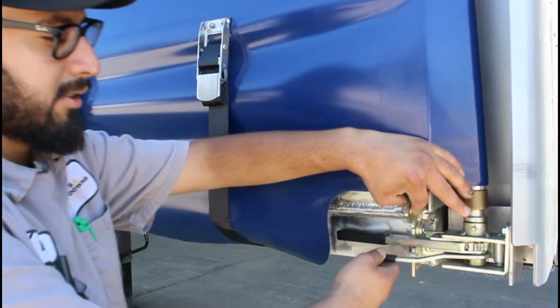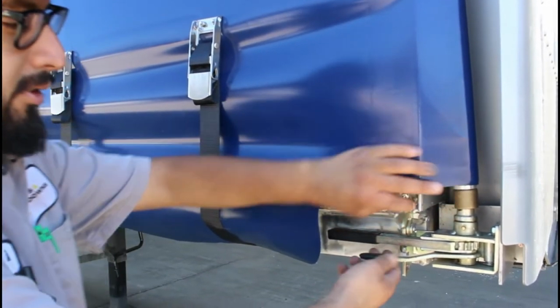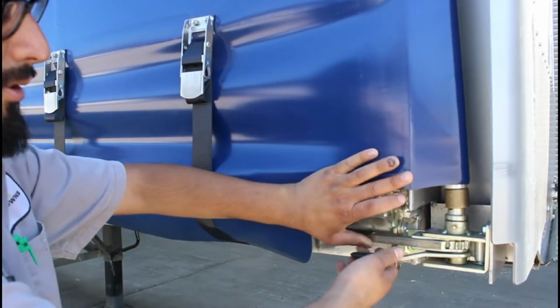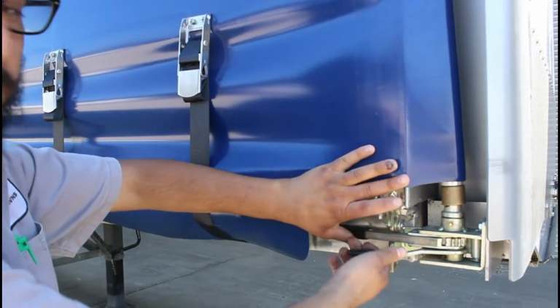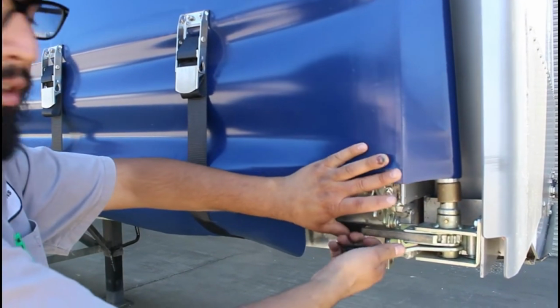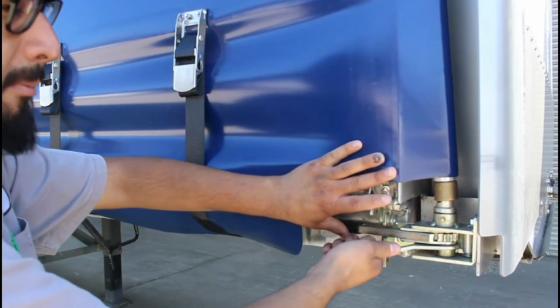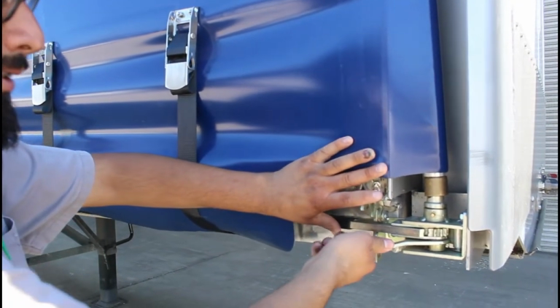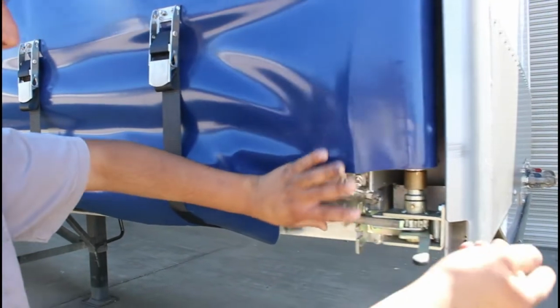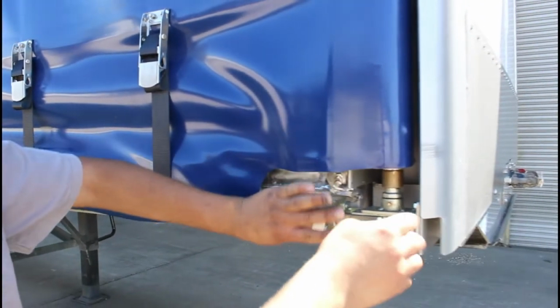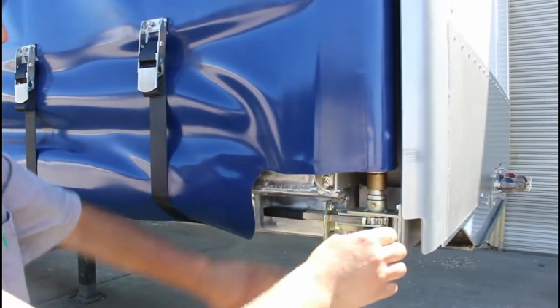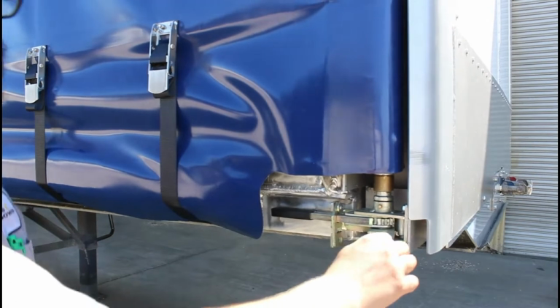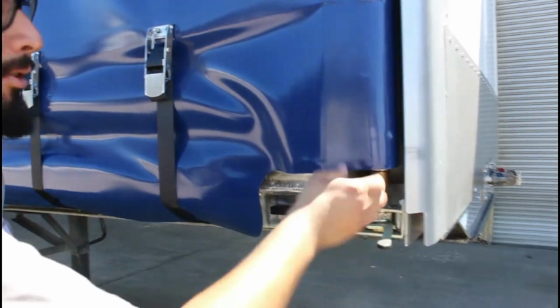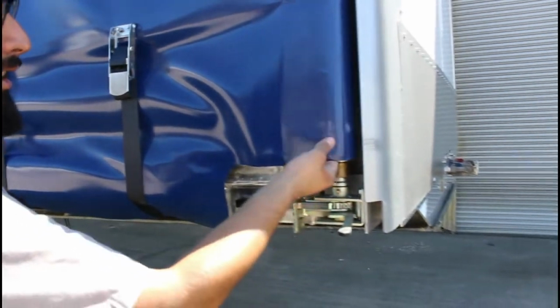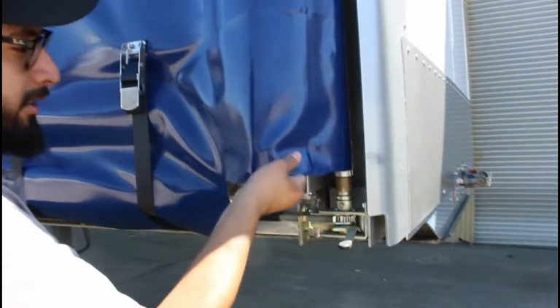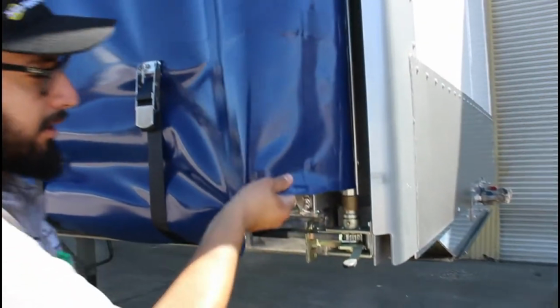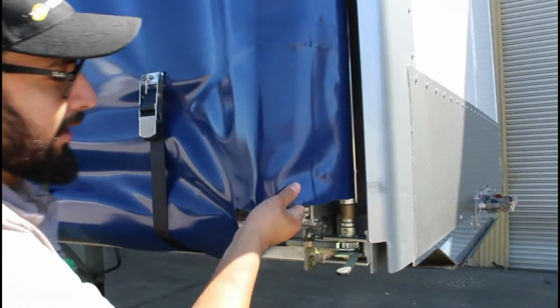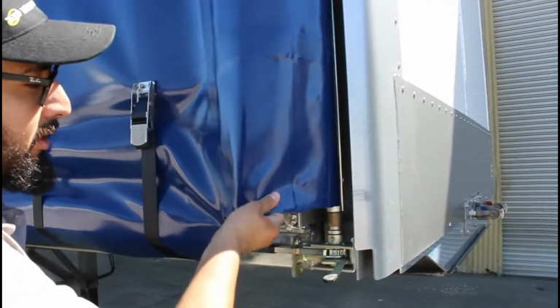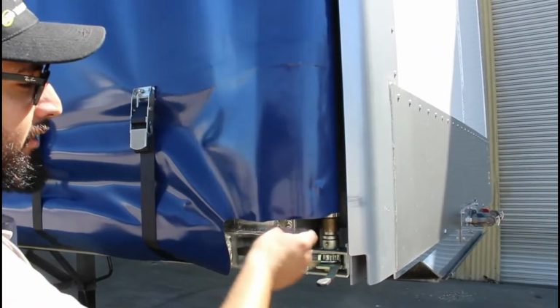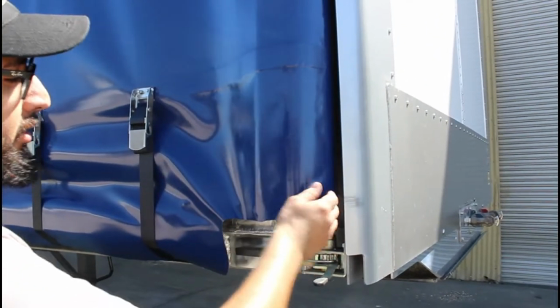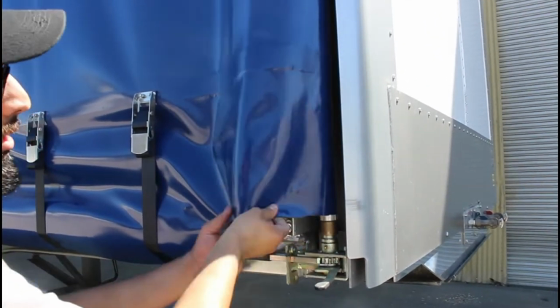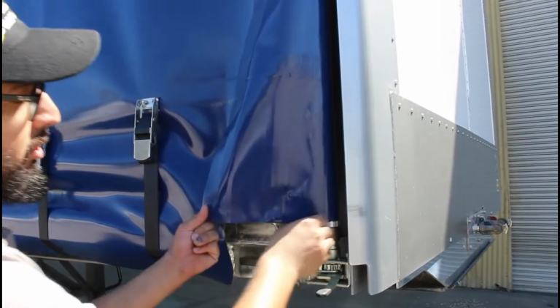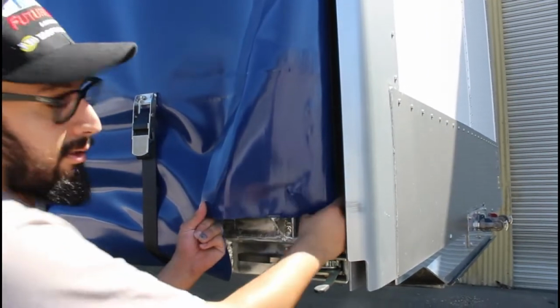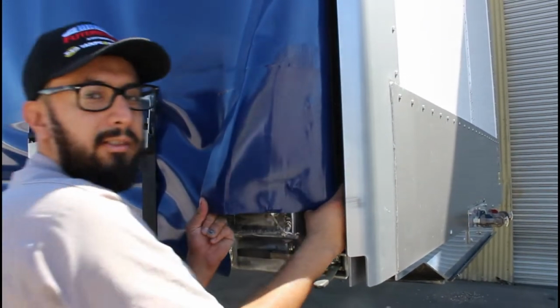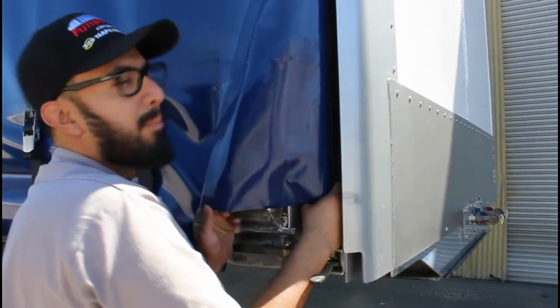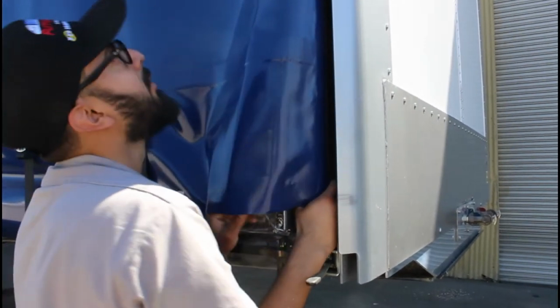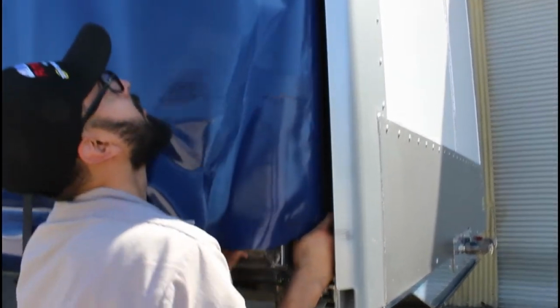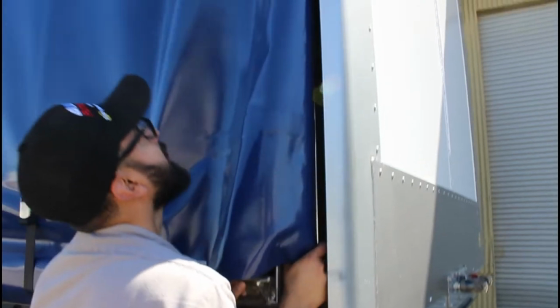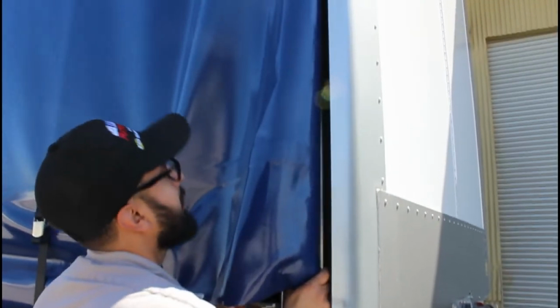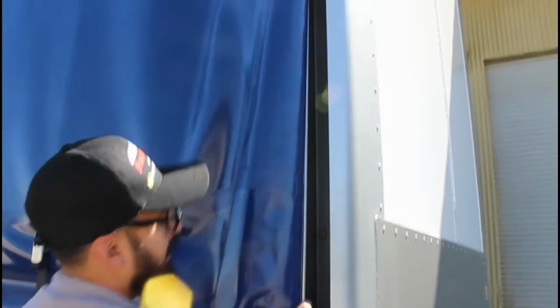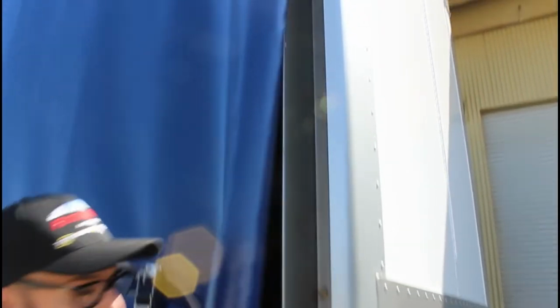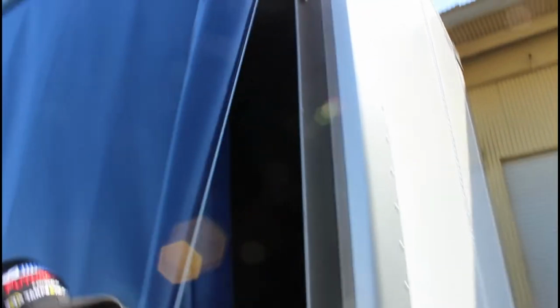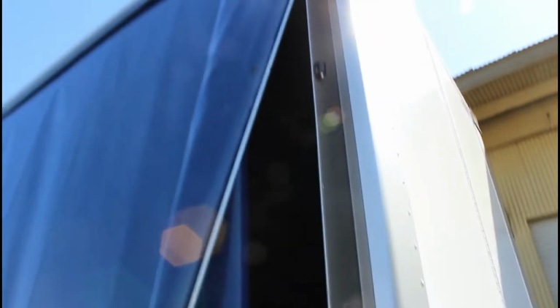So just pull on the bottom one, and you'll notice it latches. Now all you do is just grab the pull, raise it, and pull it out.